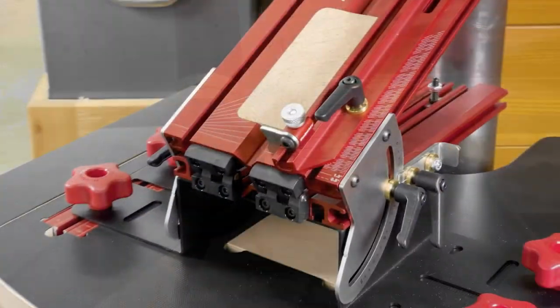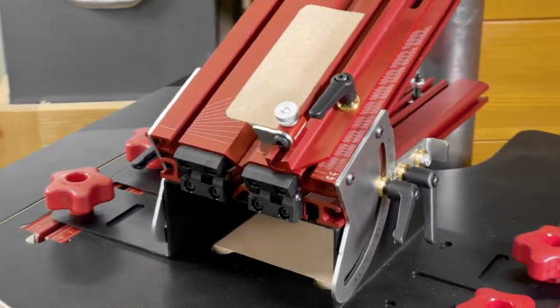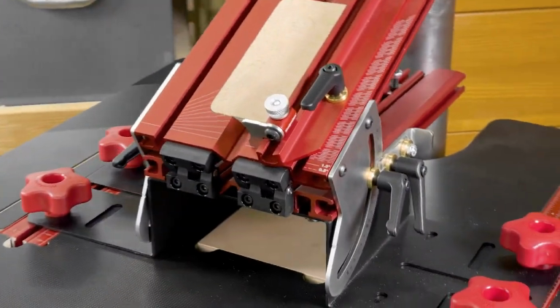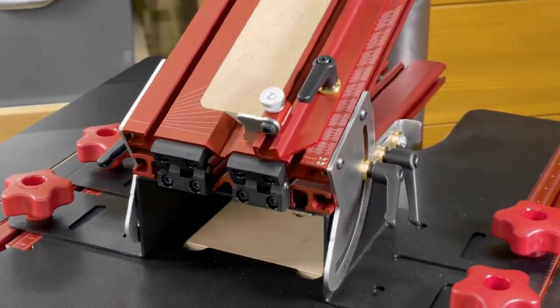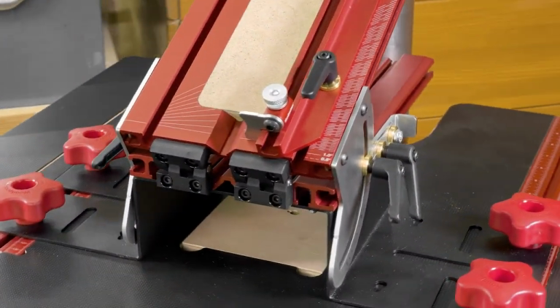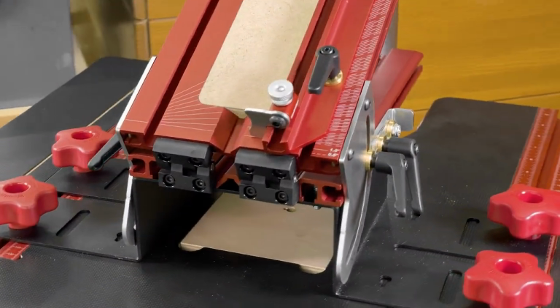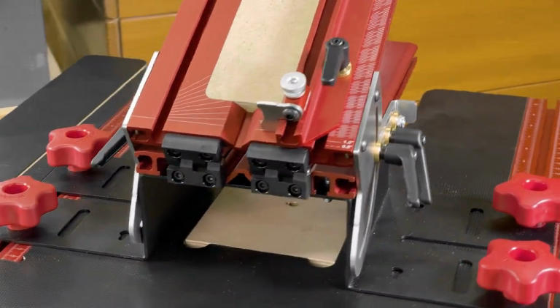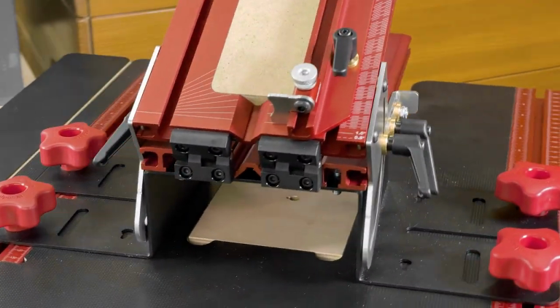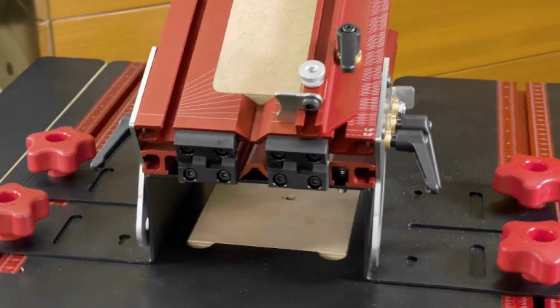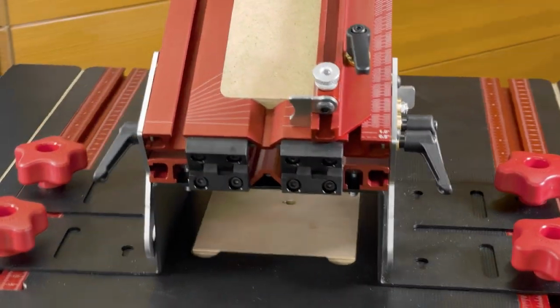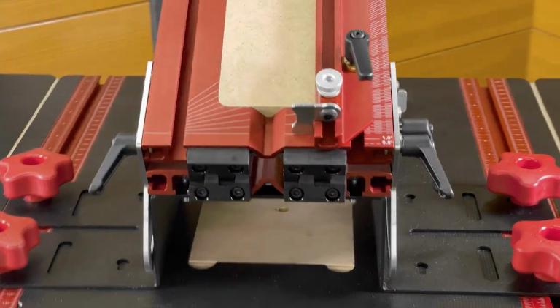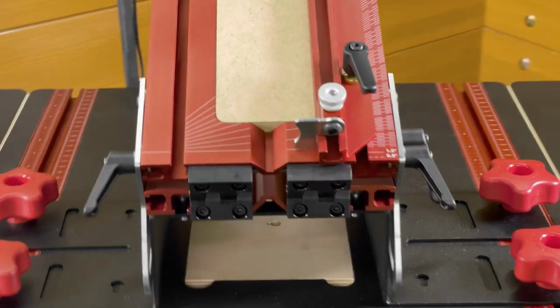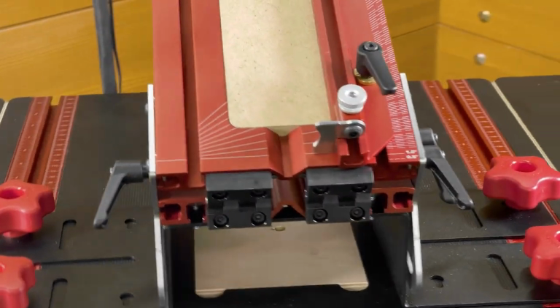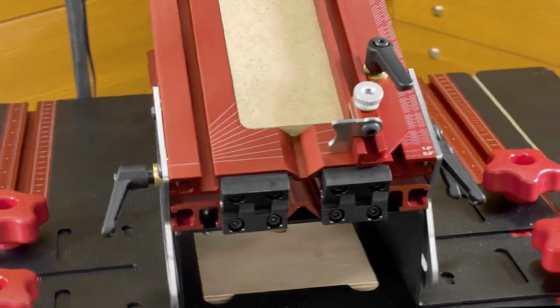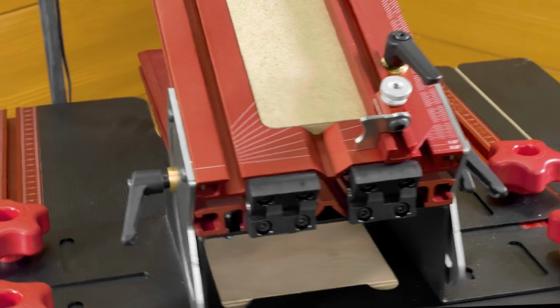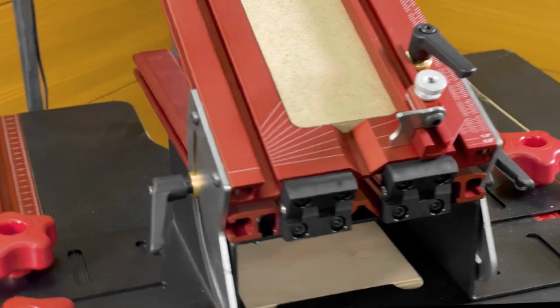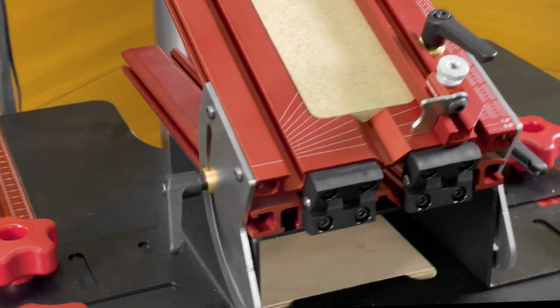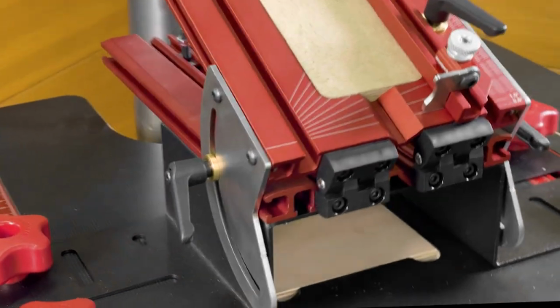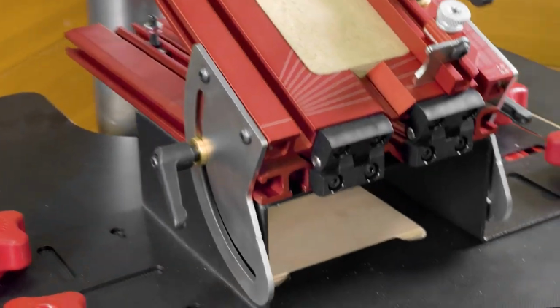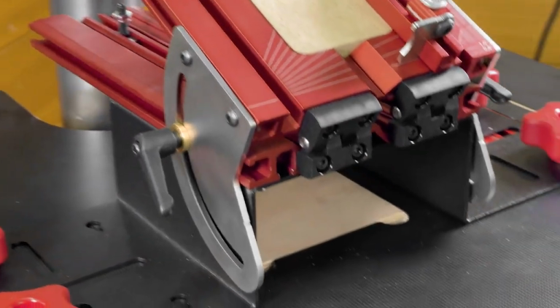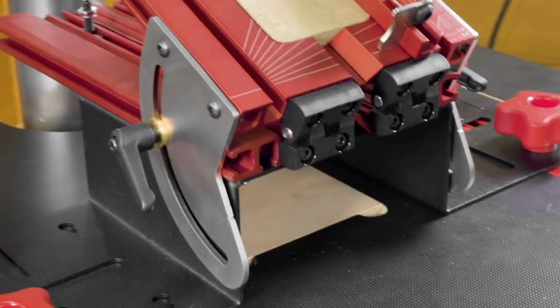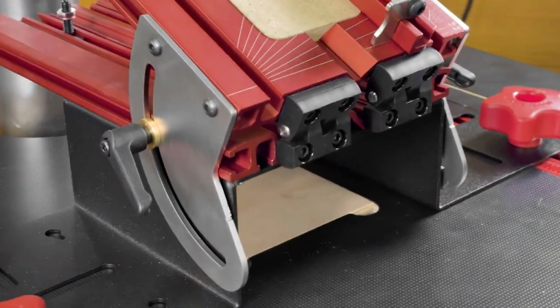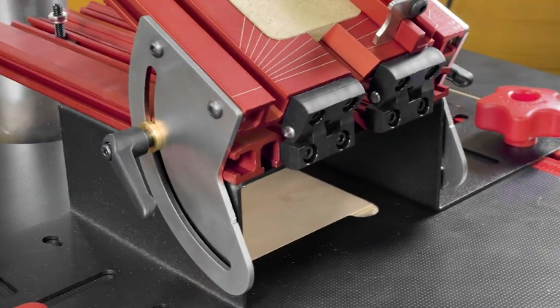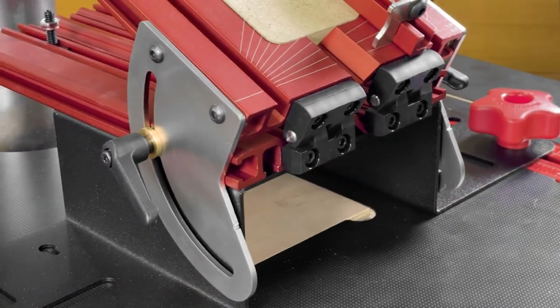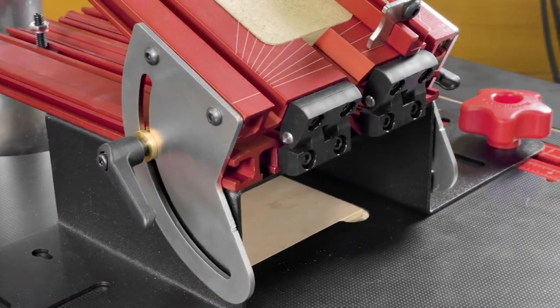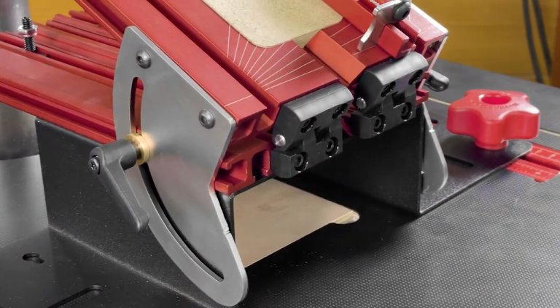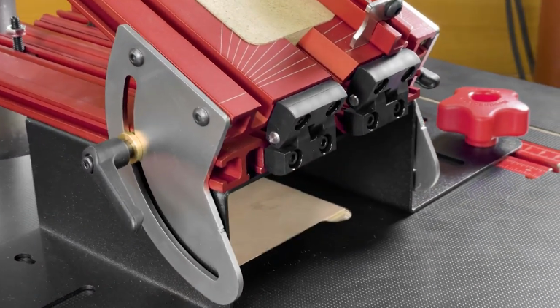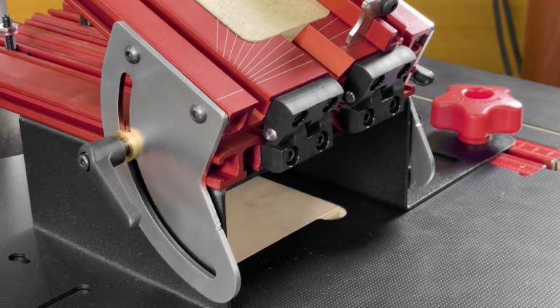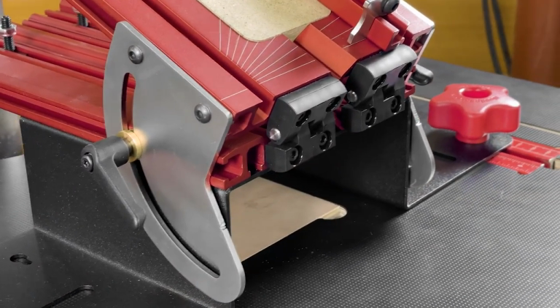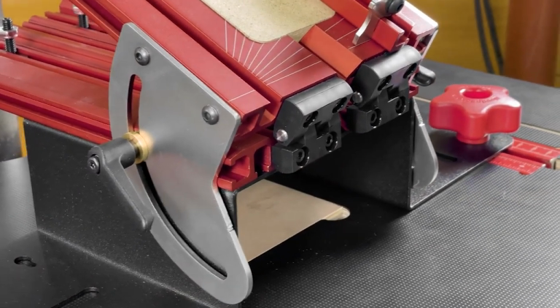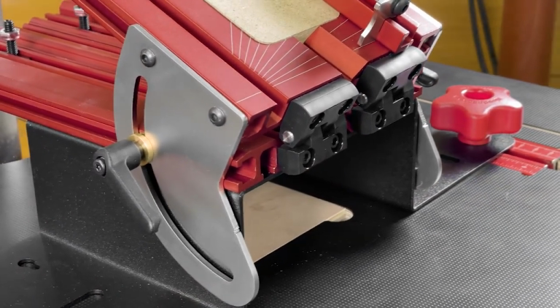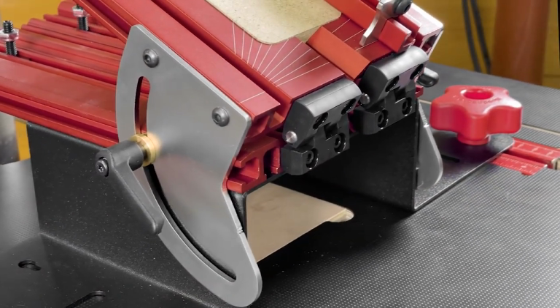With stainless steel quadrants on both sides of the table and tight tolerance hinges at the end, you'll get rock solid support.